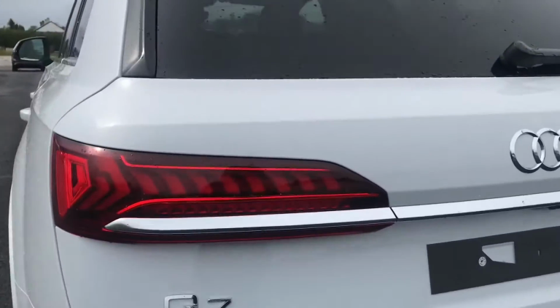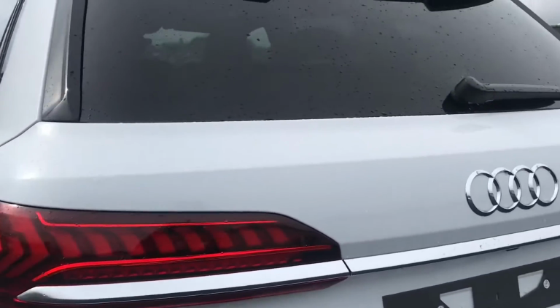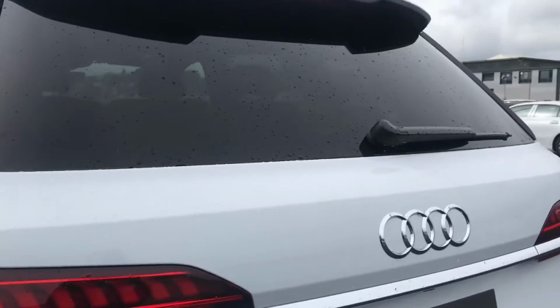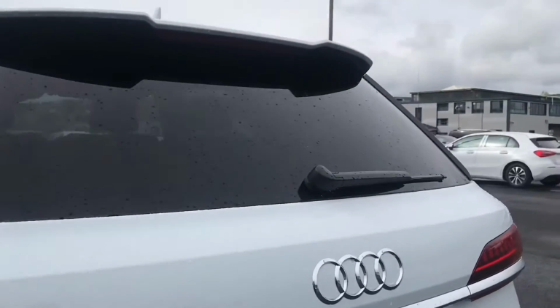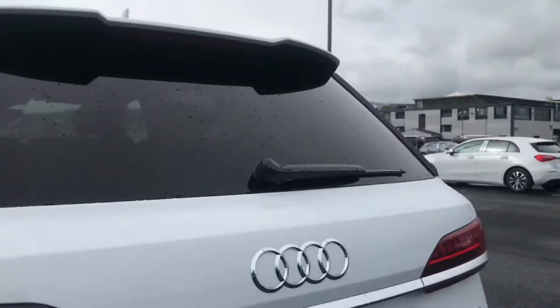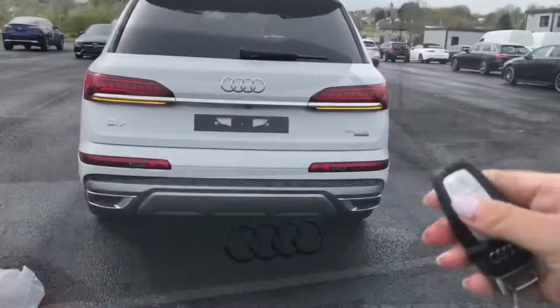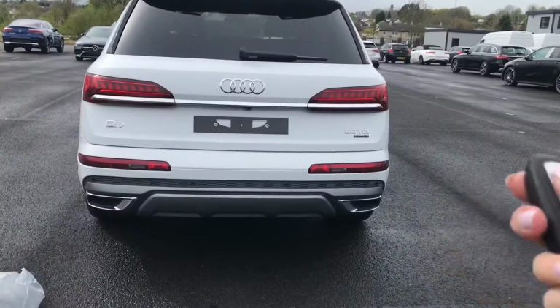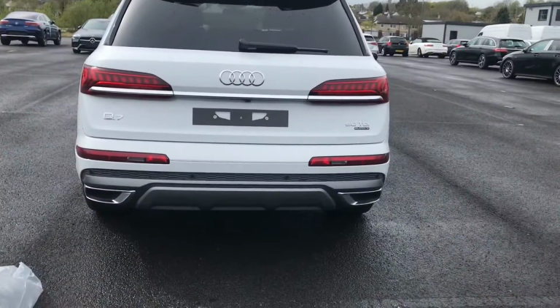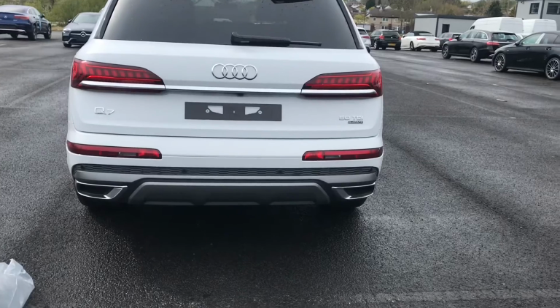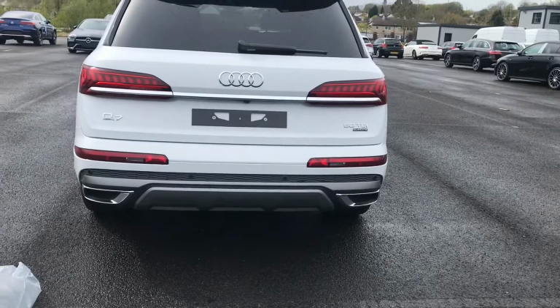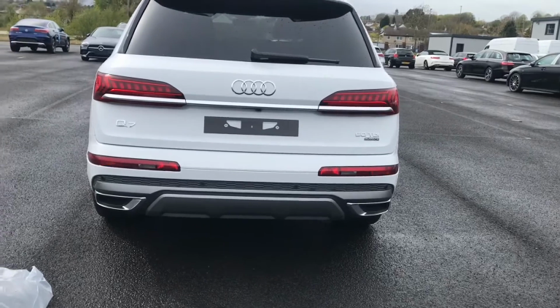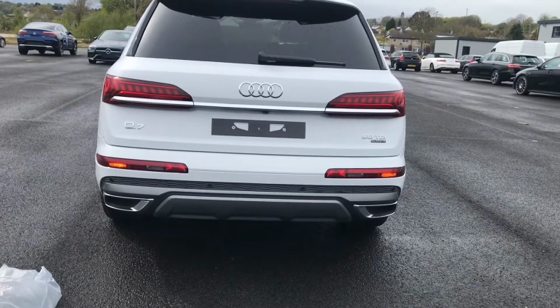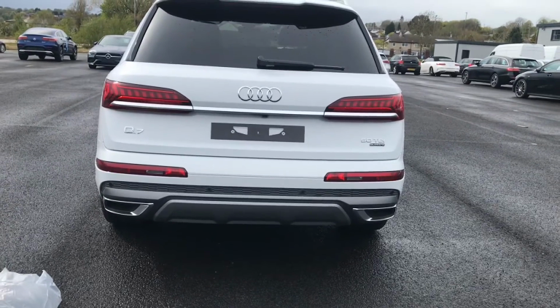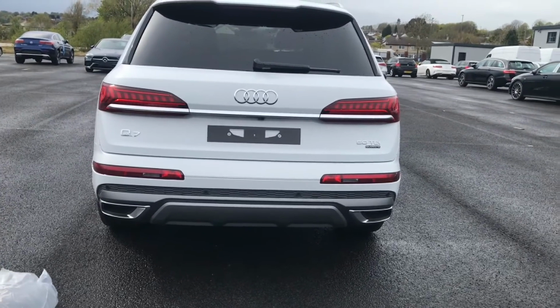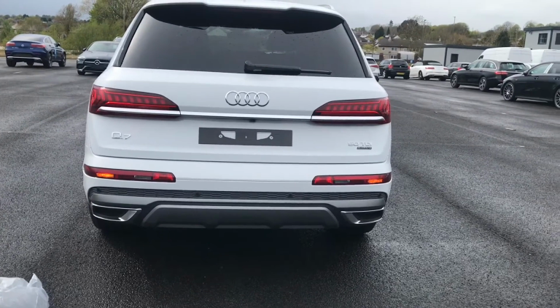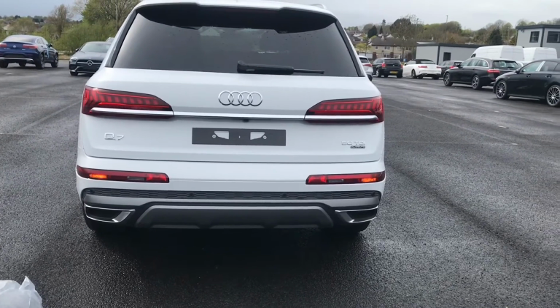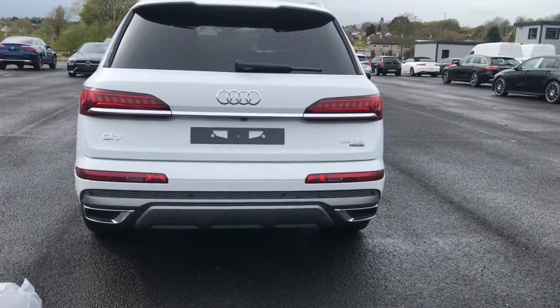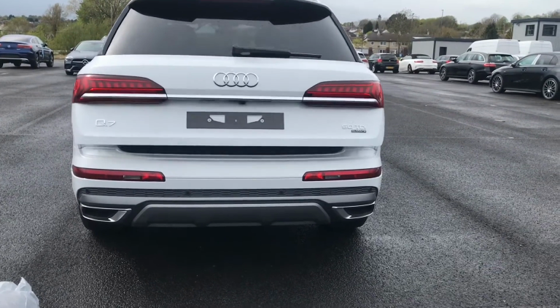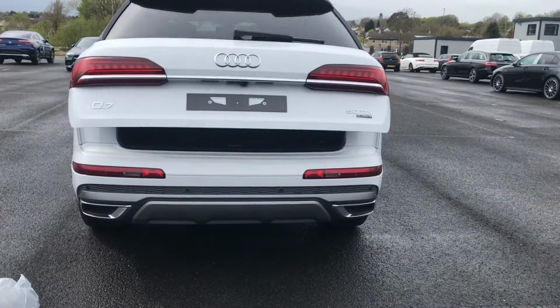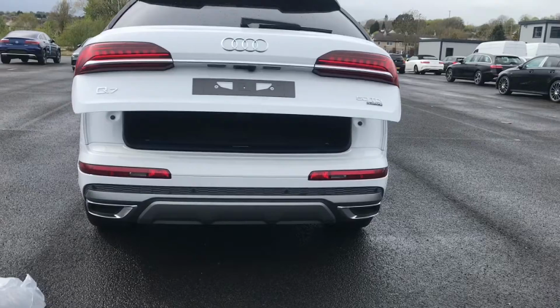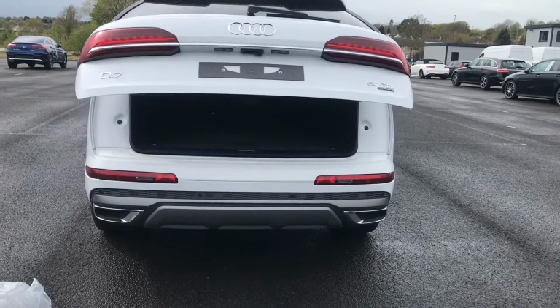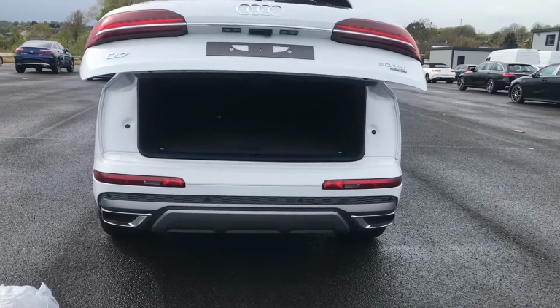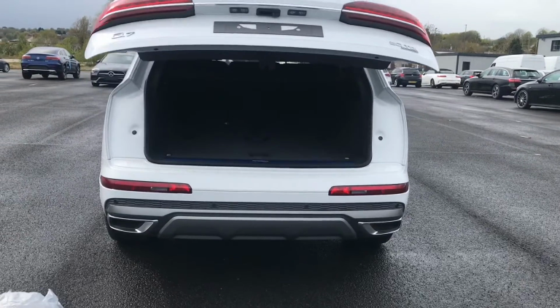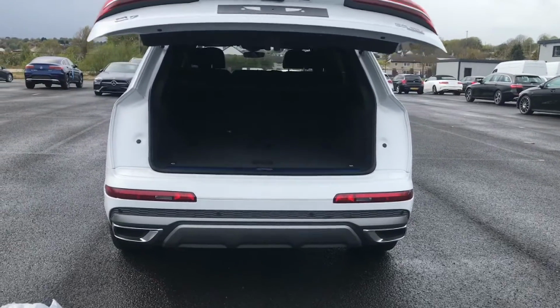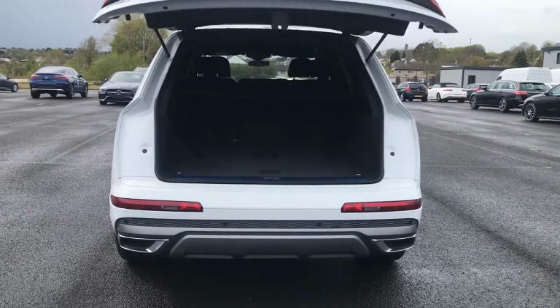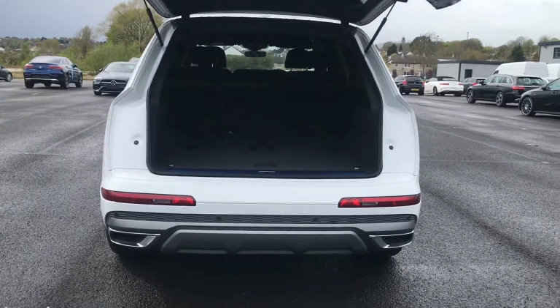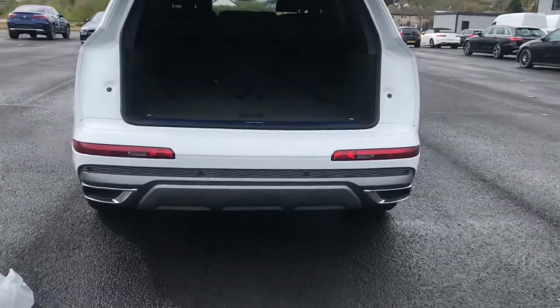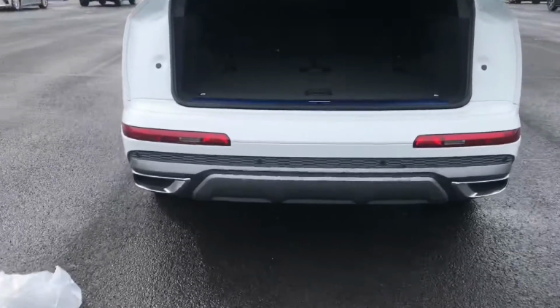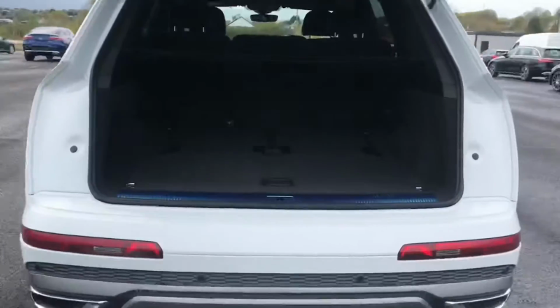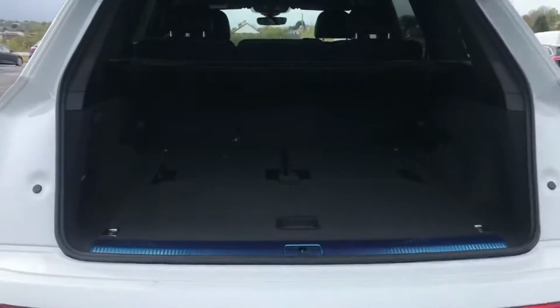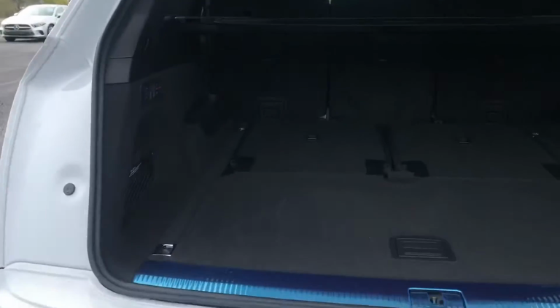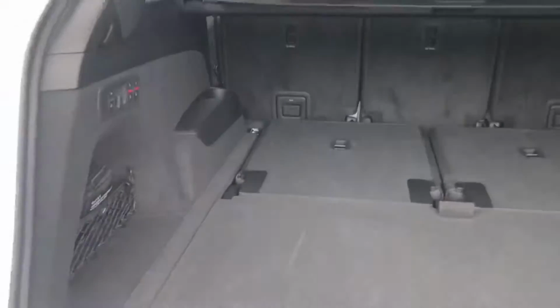We also have the matrix LED headlights at the back and the parking sensors. We also have the rear view camera, and it's never been so easy to open the boot on this car — two clicks of the button on the key and it will automatically open up for you.